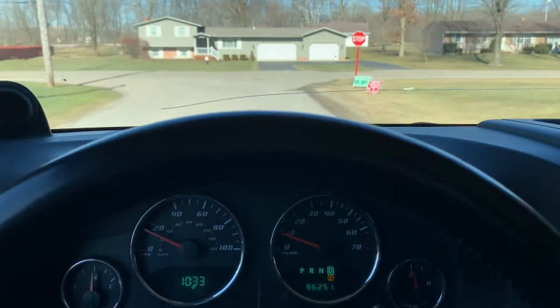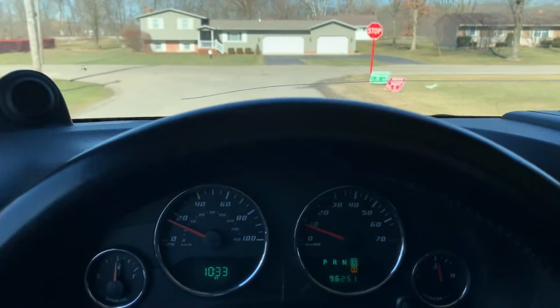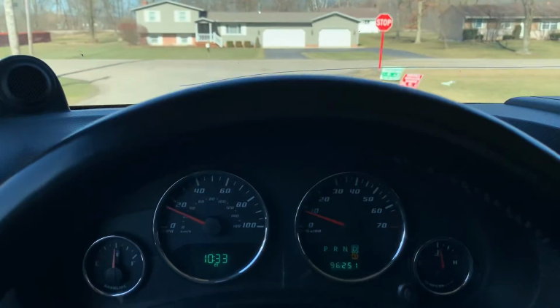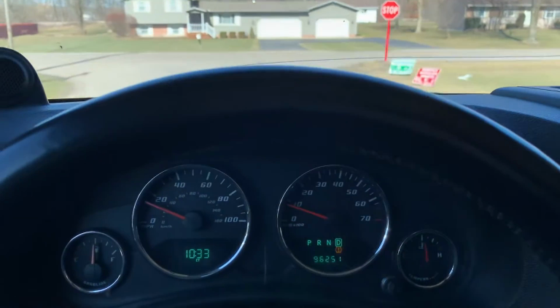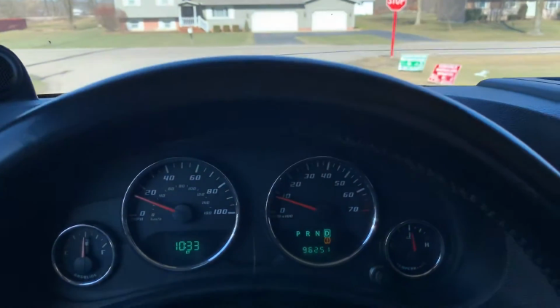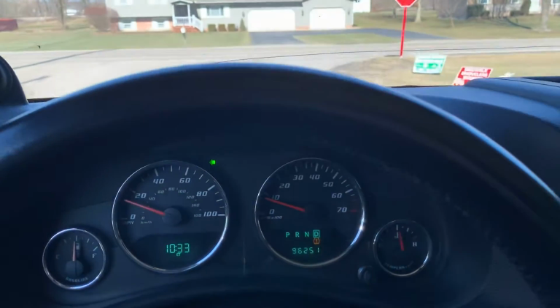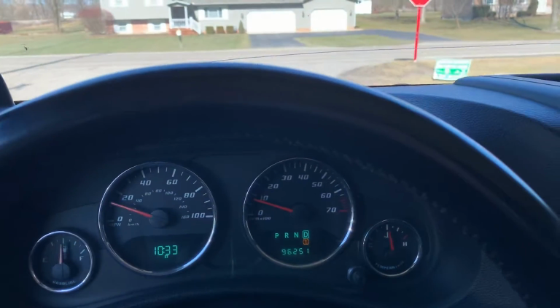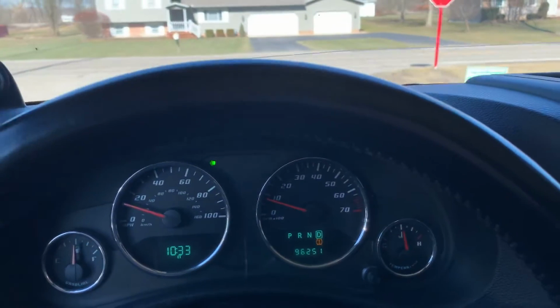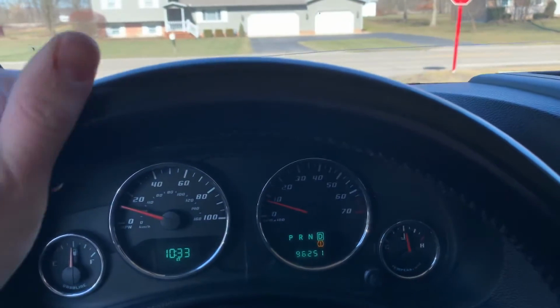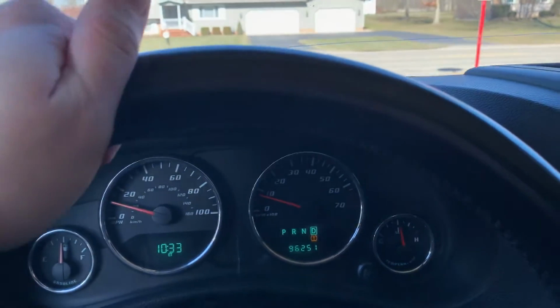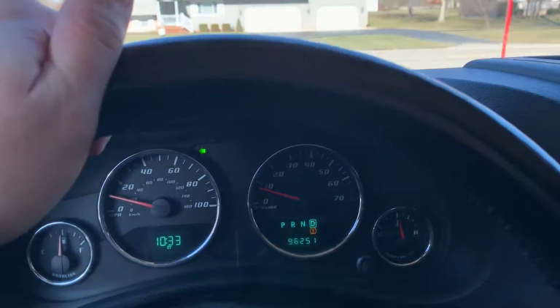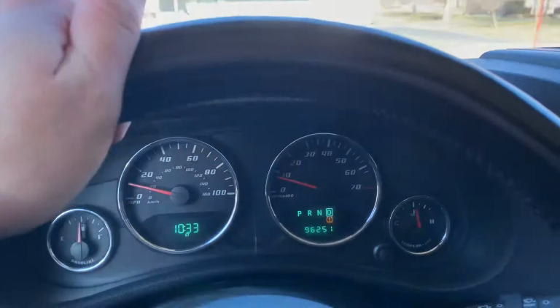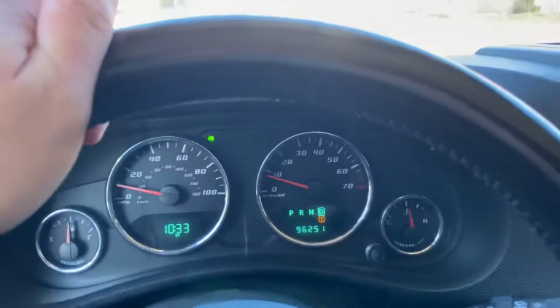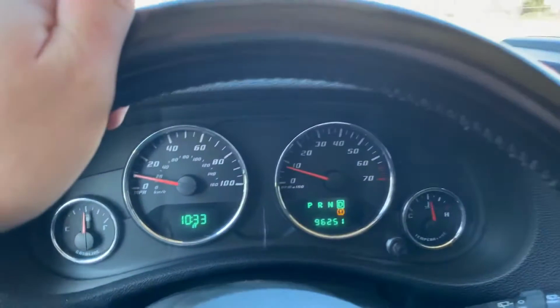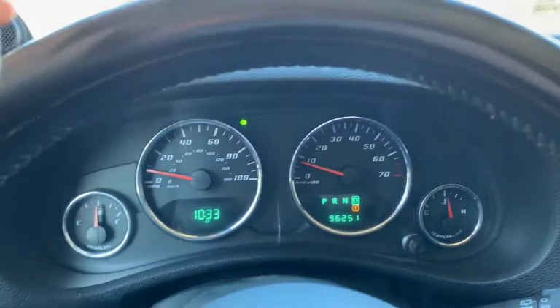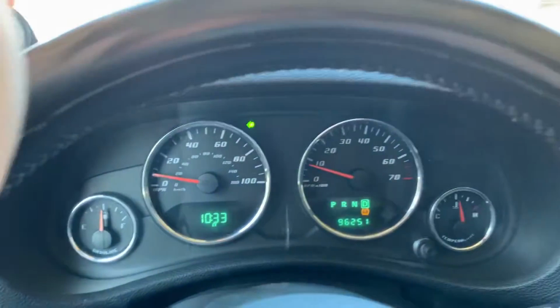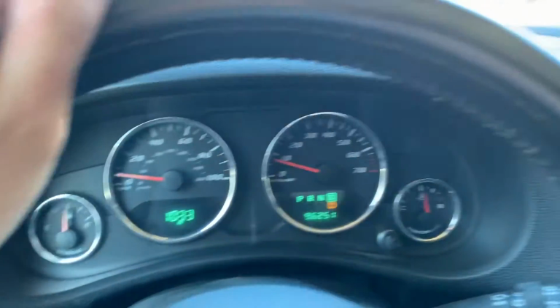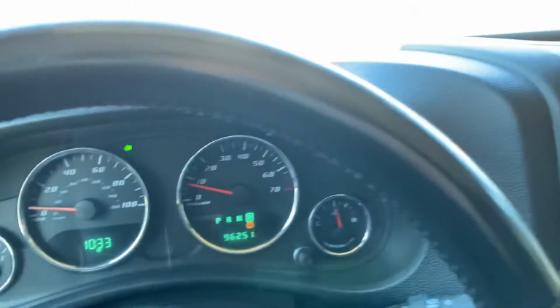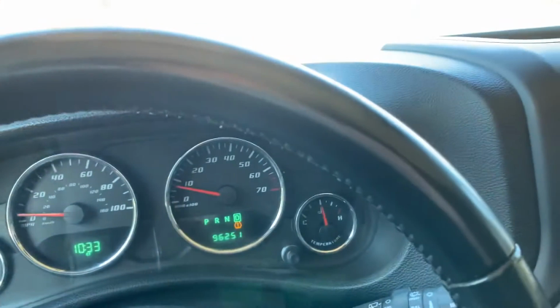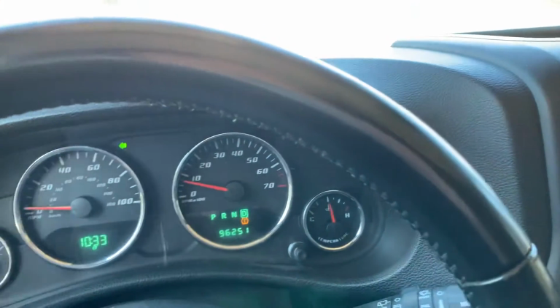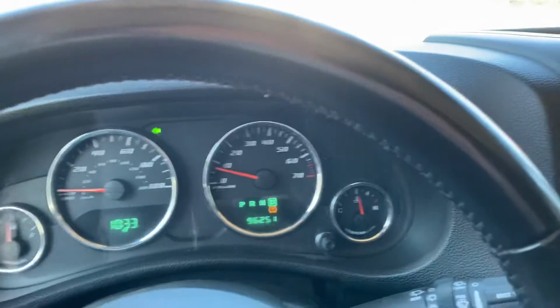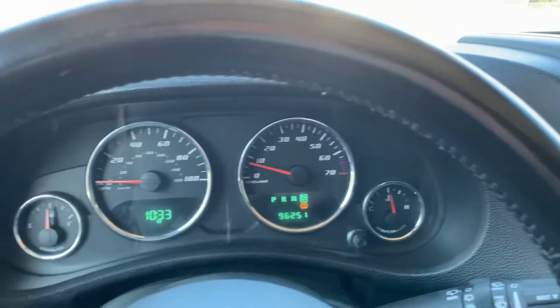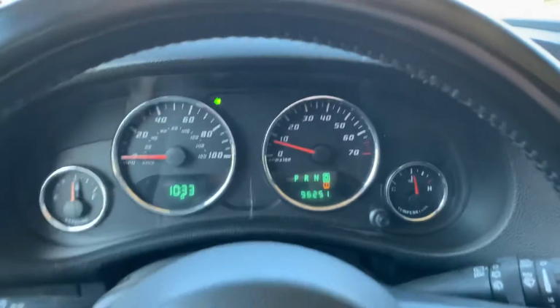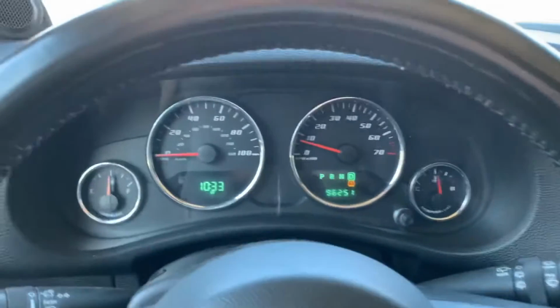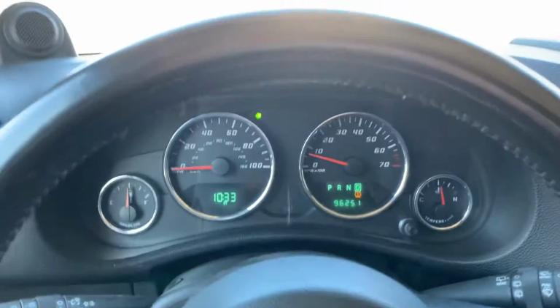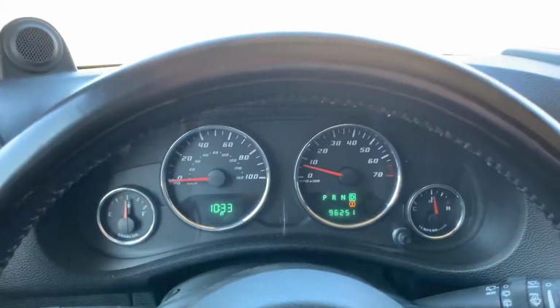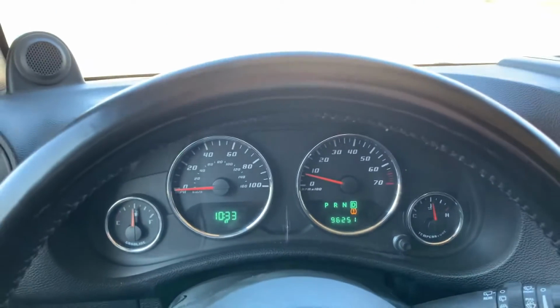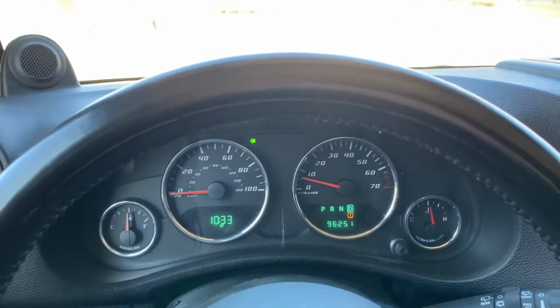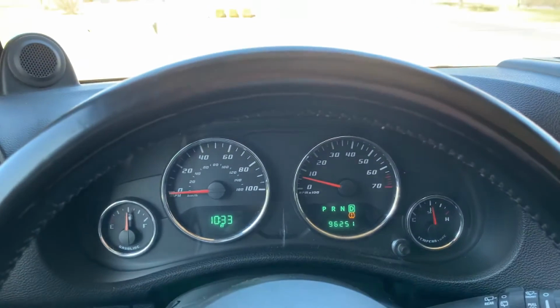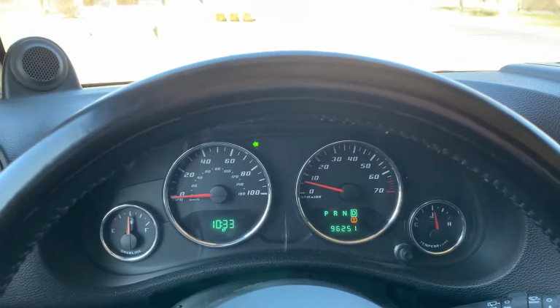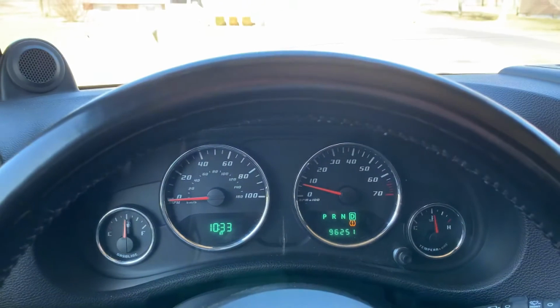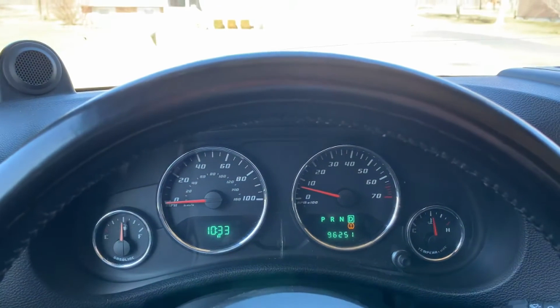On this road I'll get up to about 50. Brakes feel good, not spongy or anything, no pulsations.